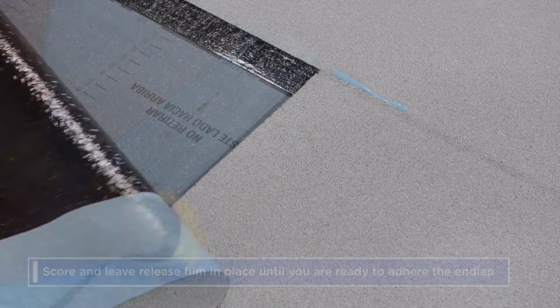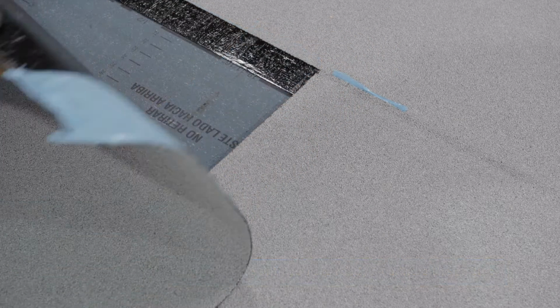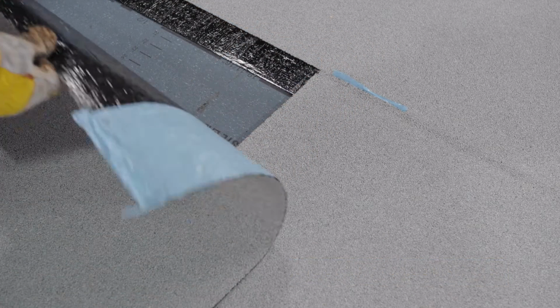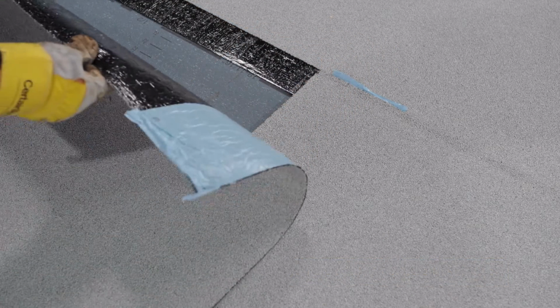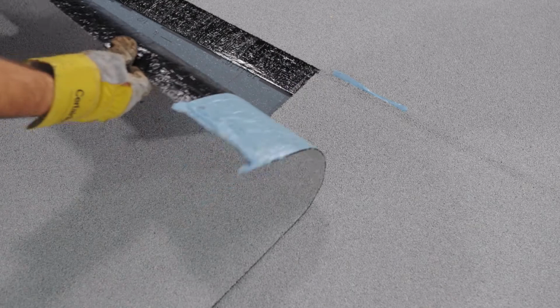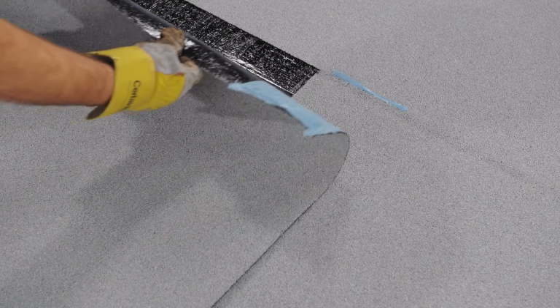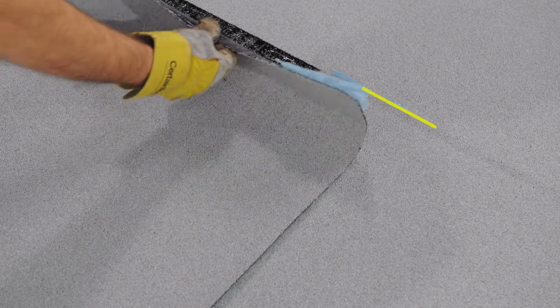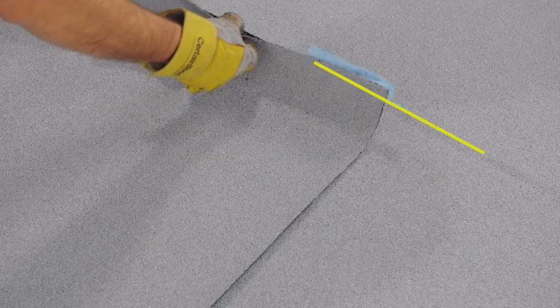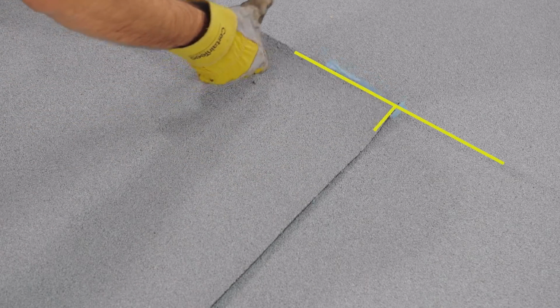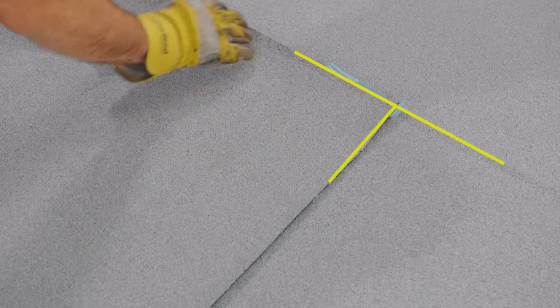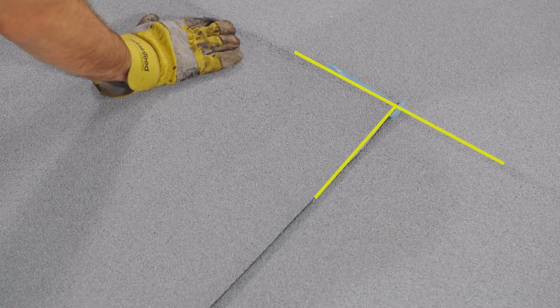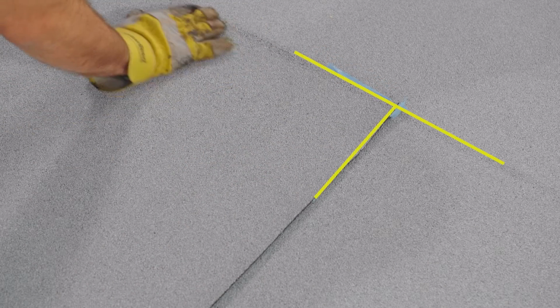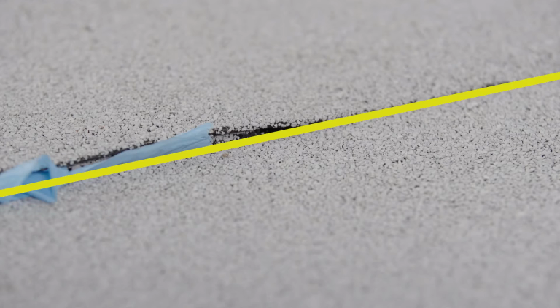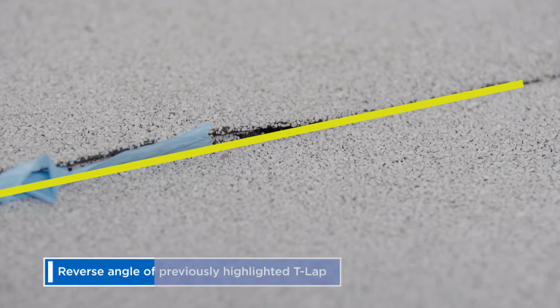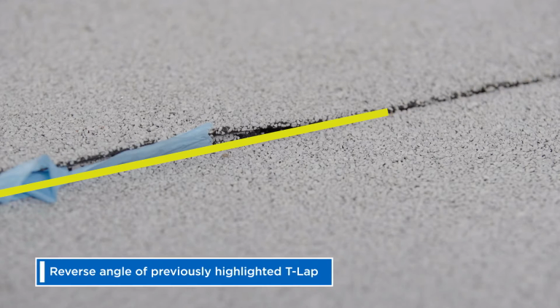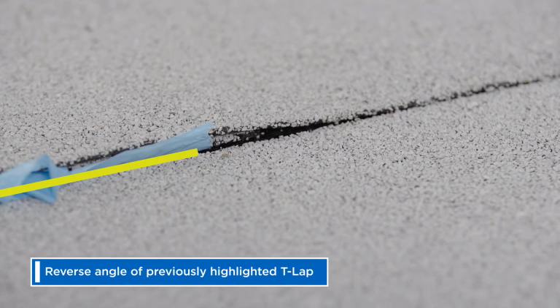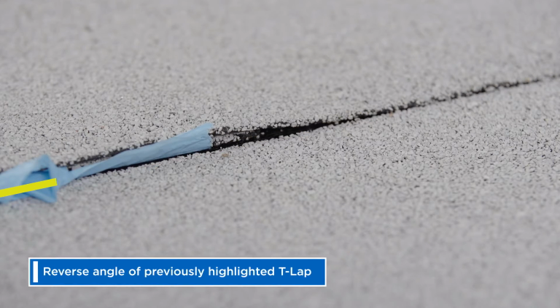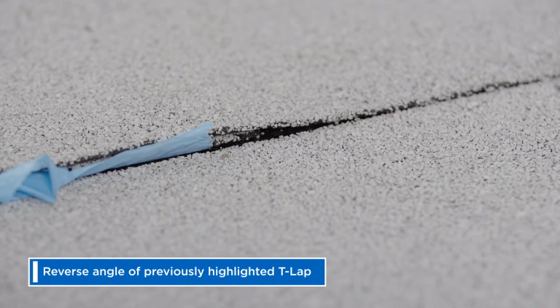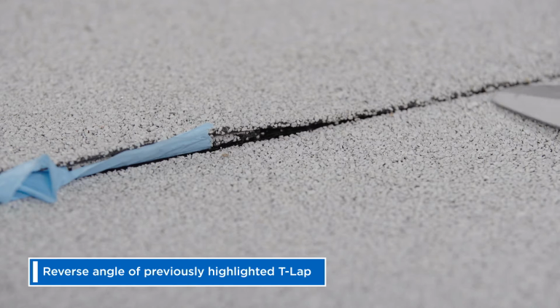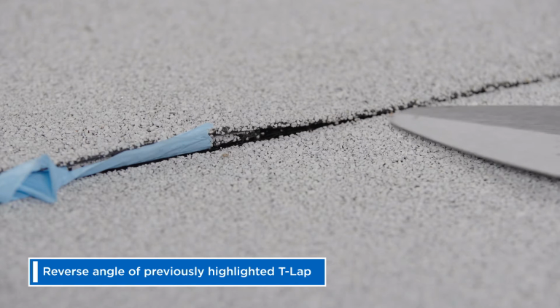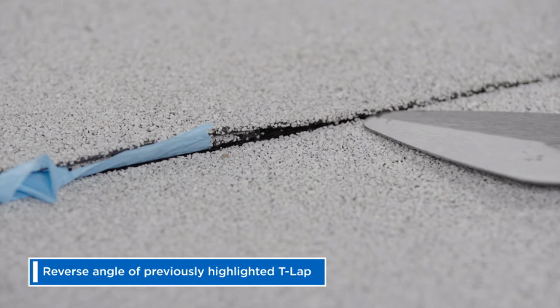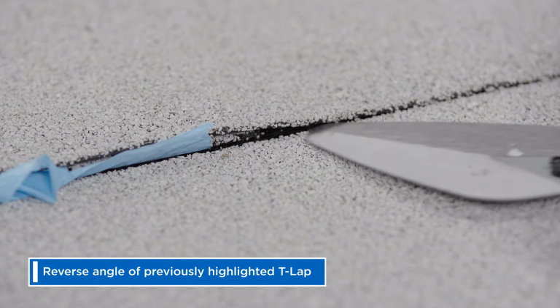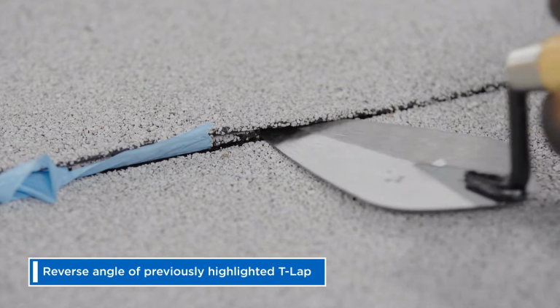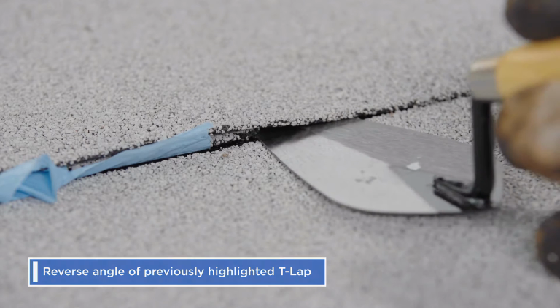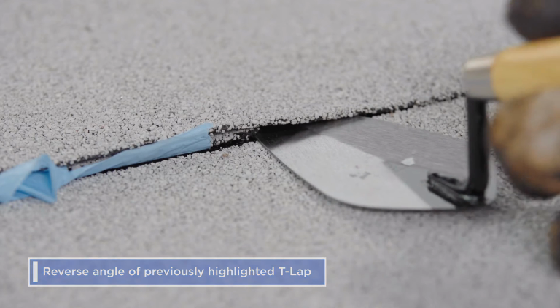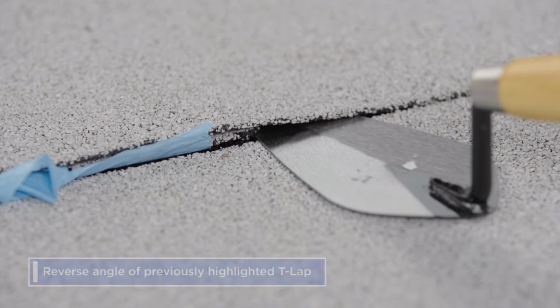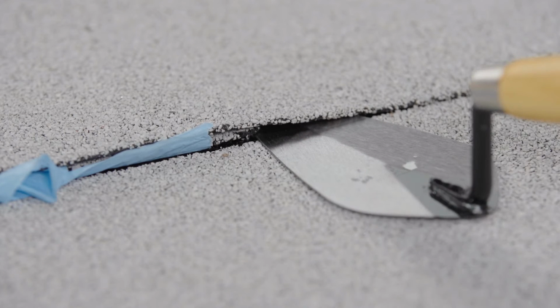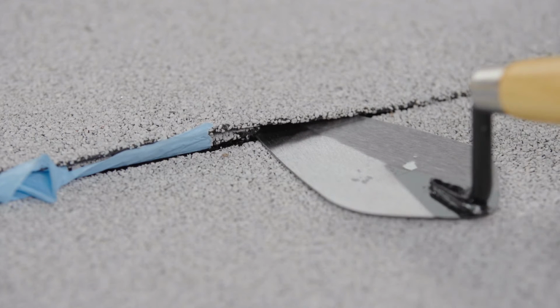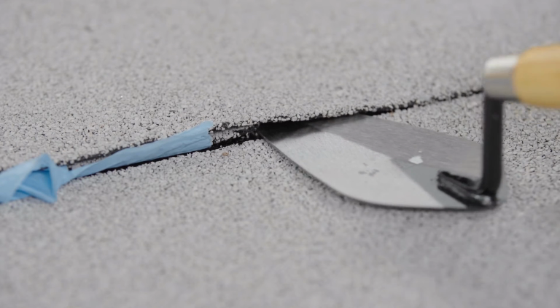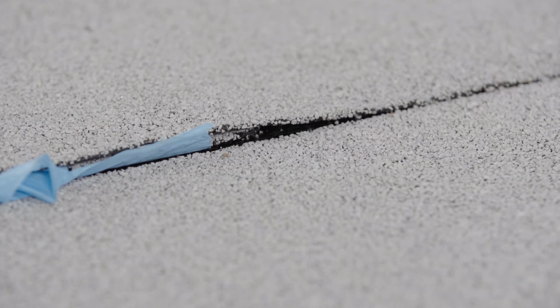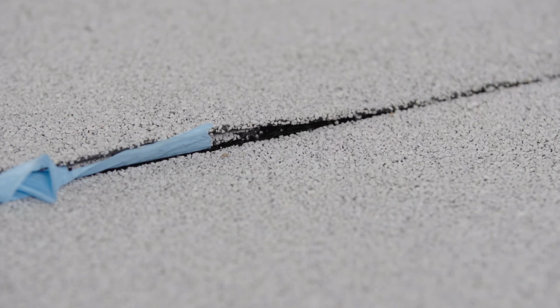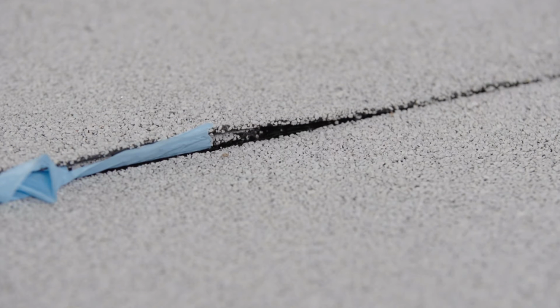Adhere the new roll up to the end lap. If no further action was taken before adhering the end lap, this TLAP would be at risk for water incursion through capillary action.